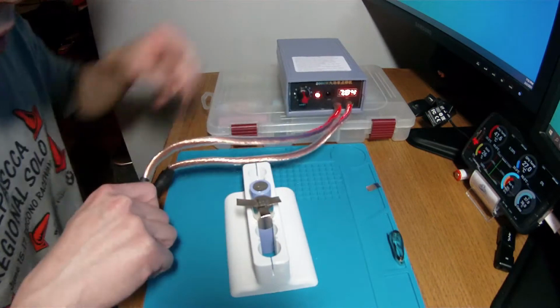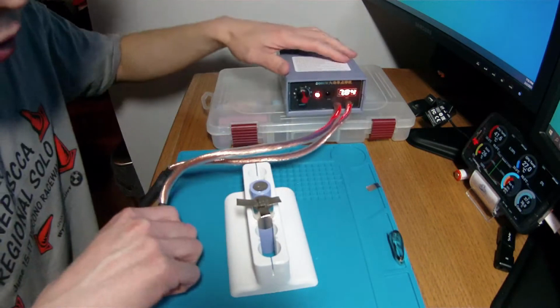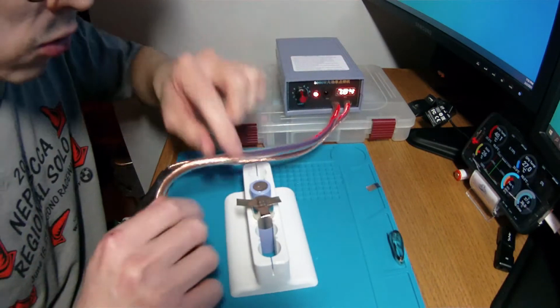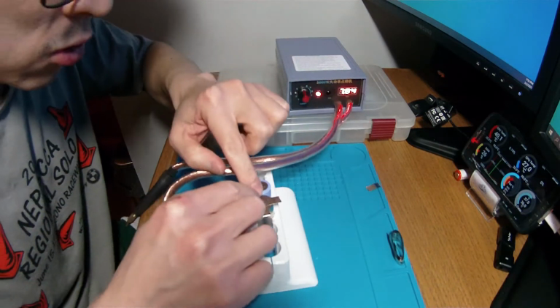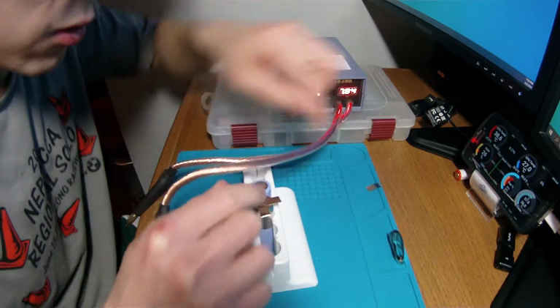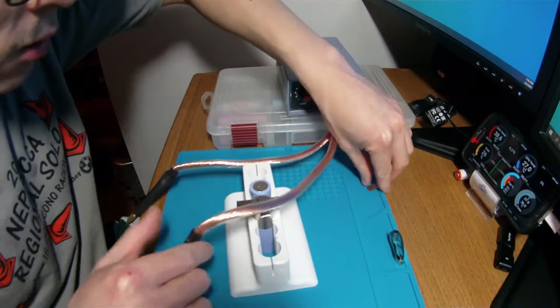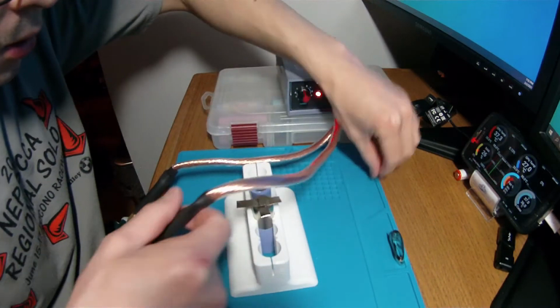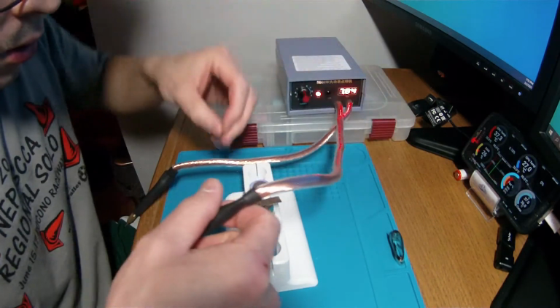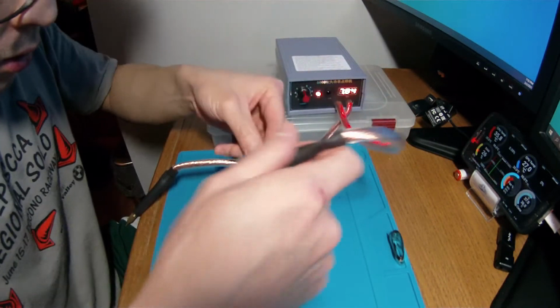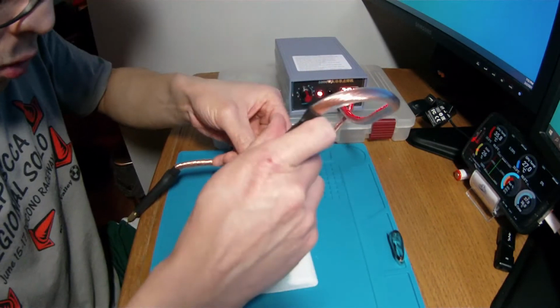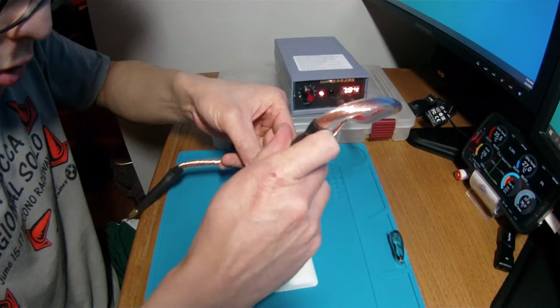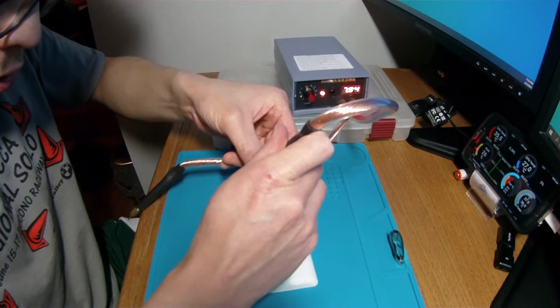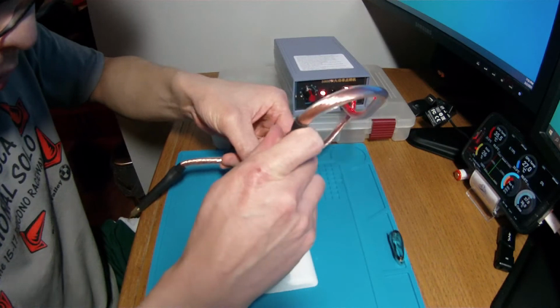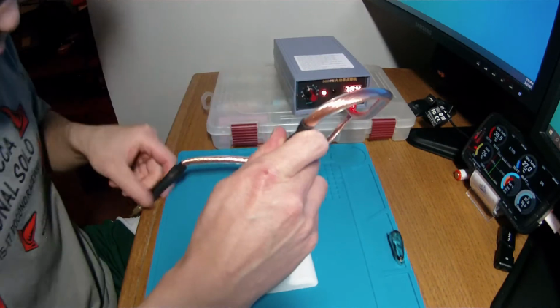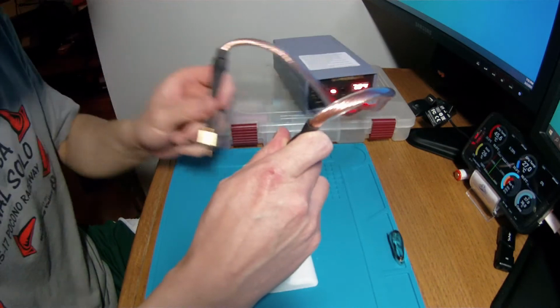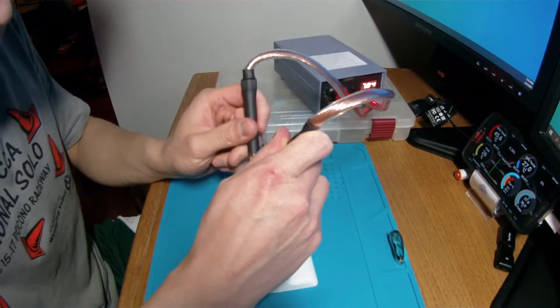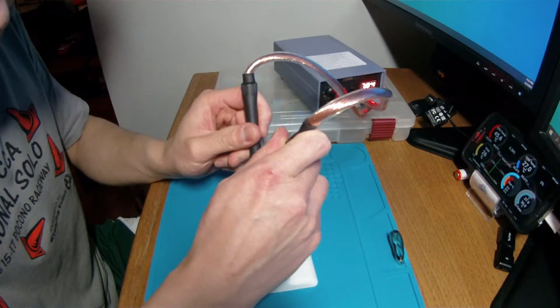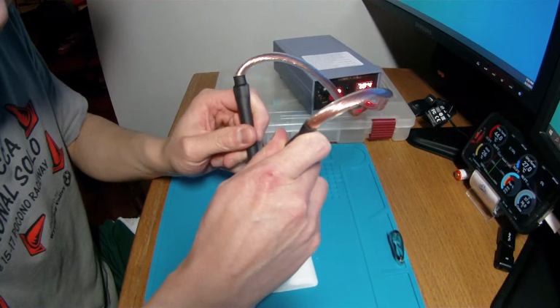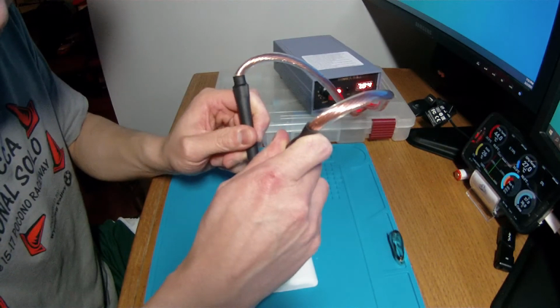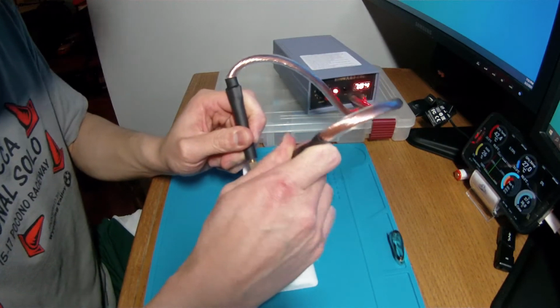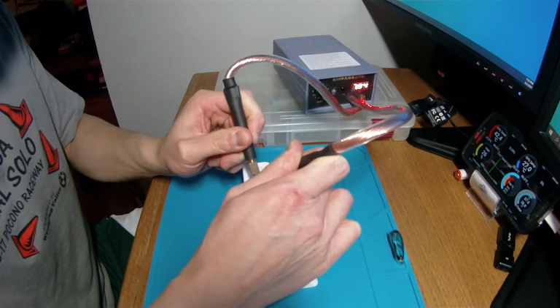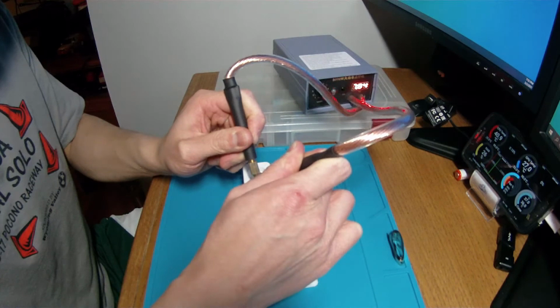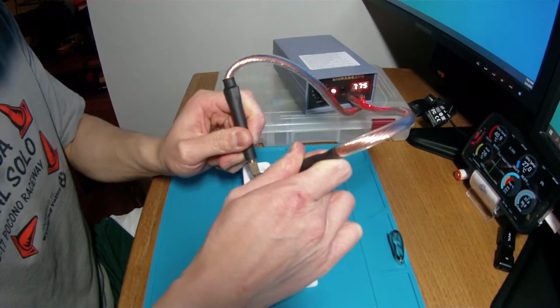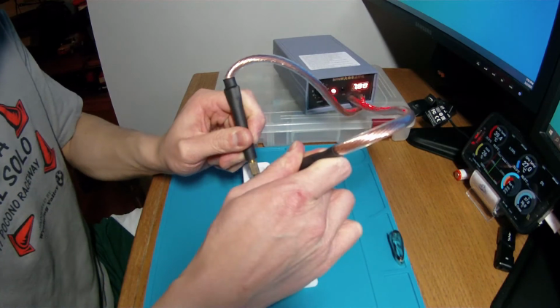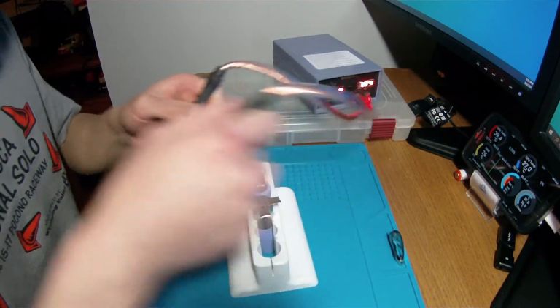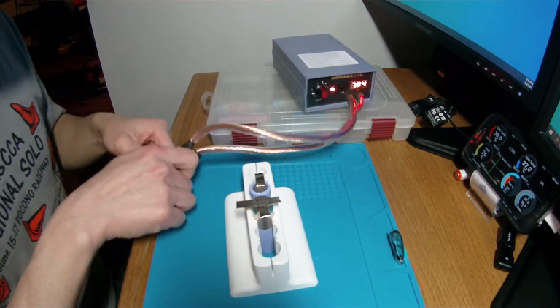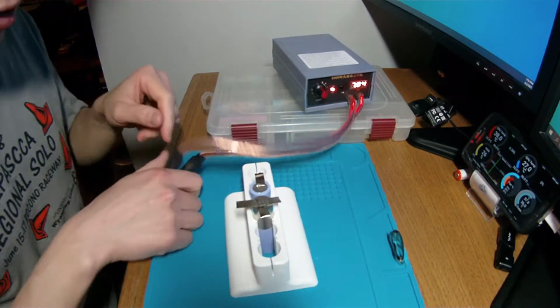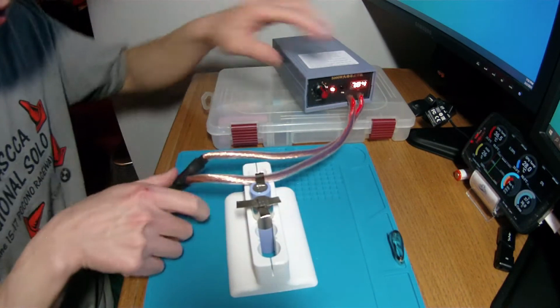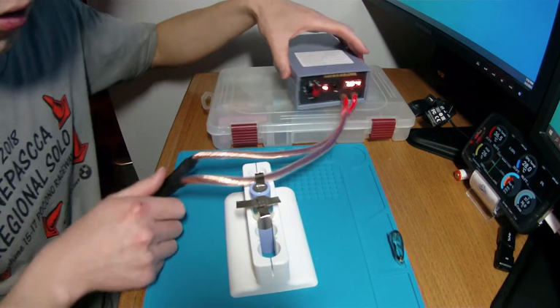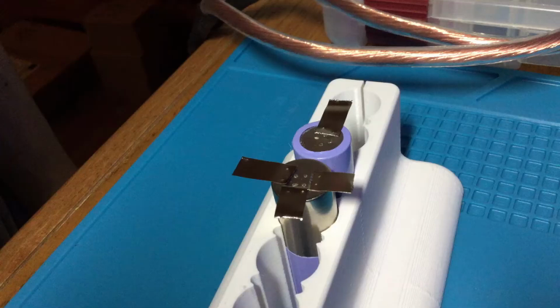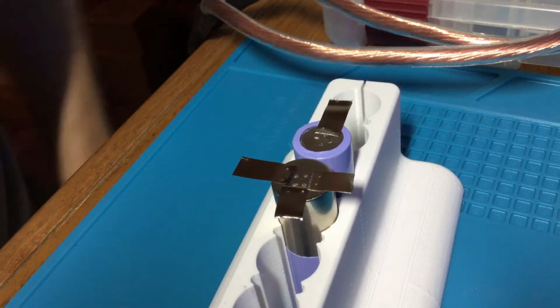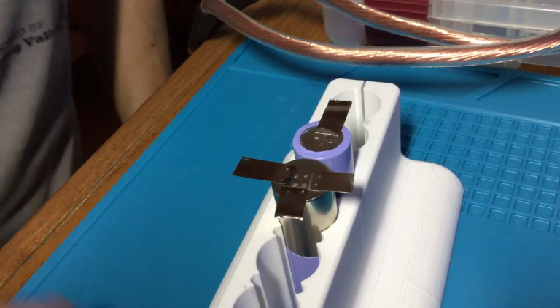Less of a spark for some reason on that one. And we'll do level 6 on the other battery. There we go, that's level 6.